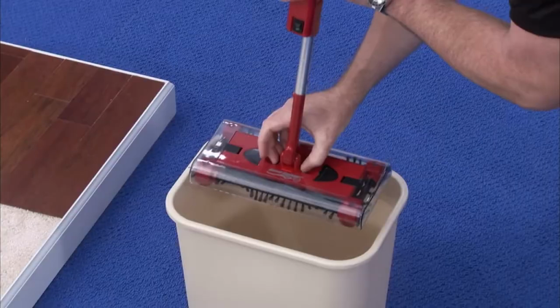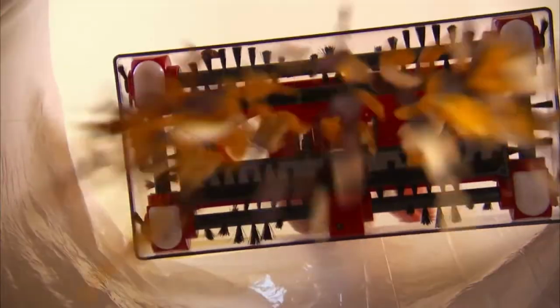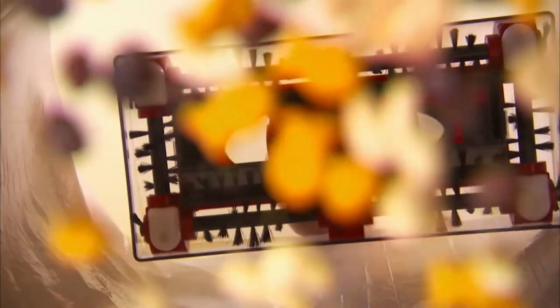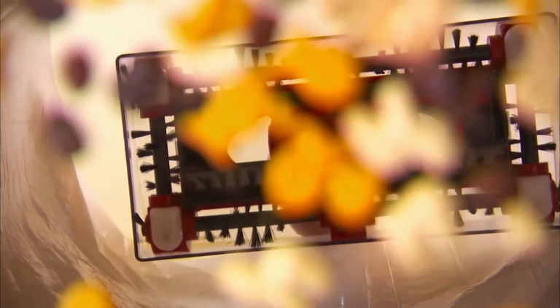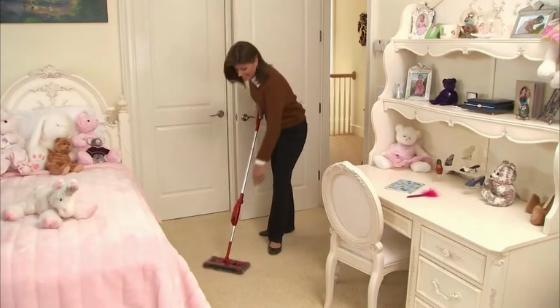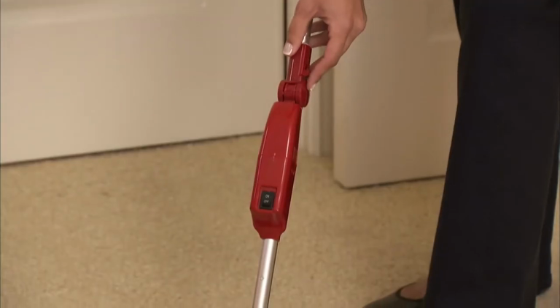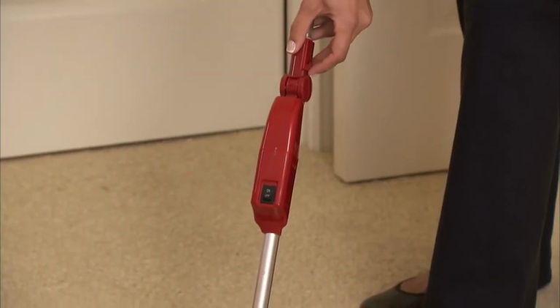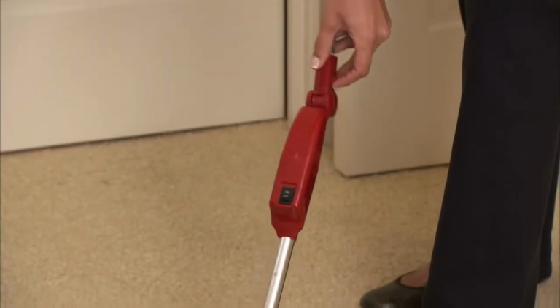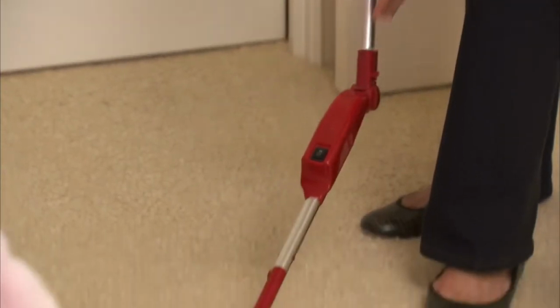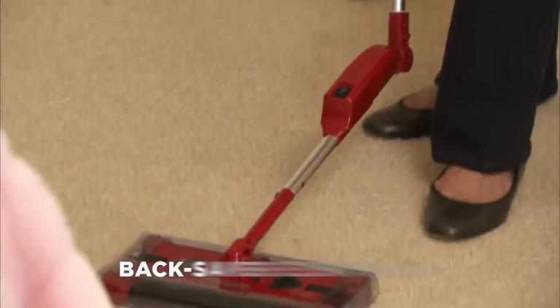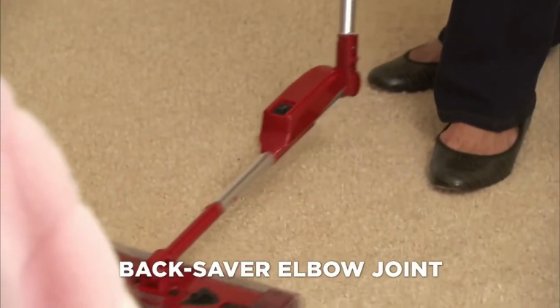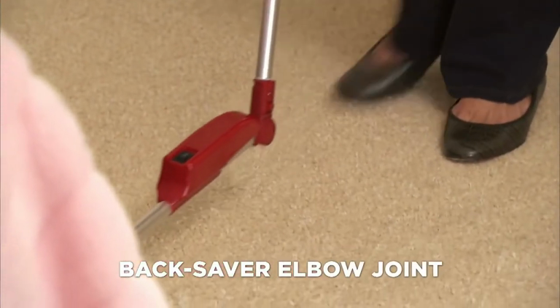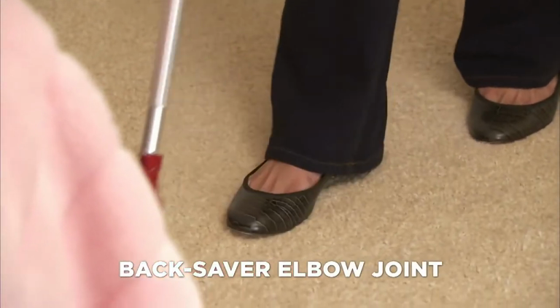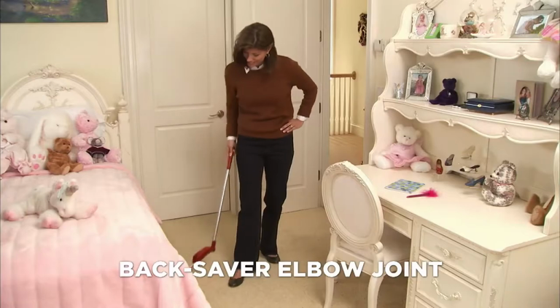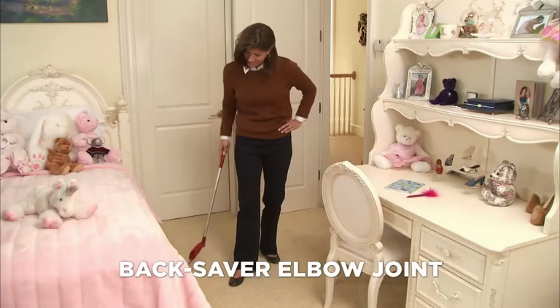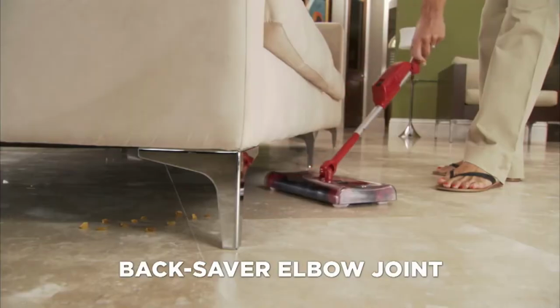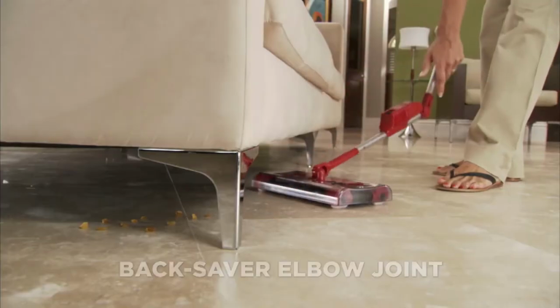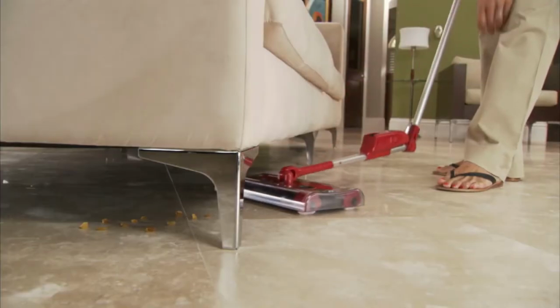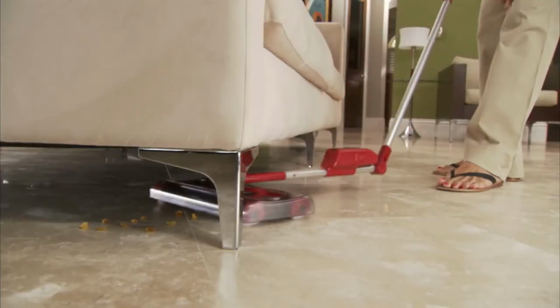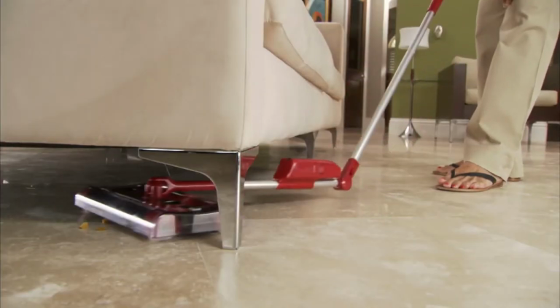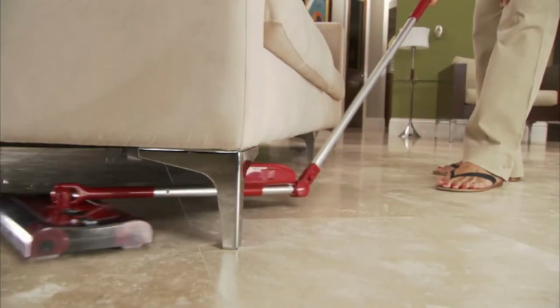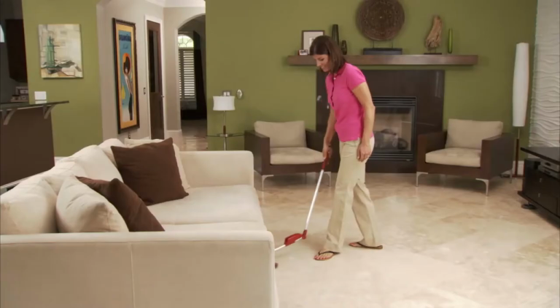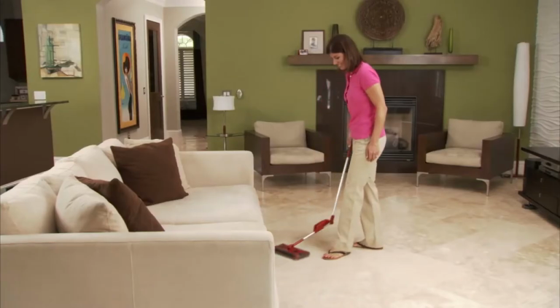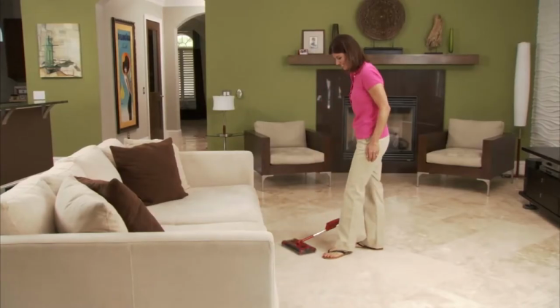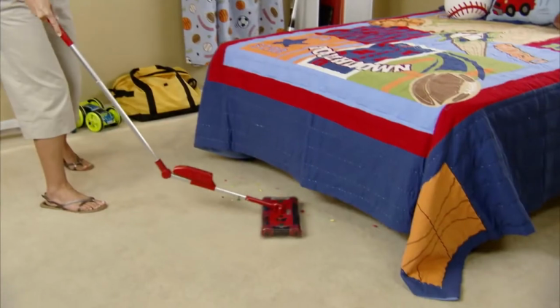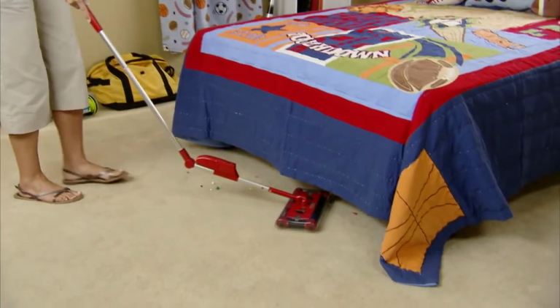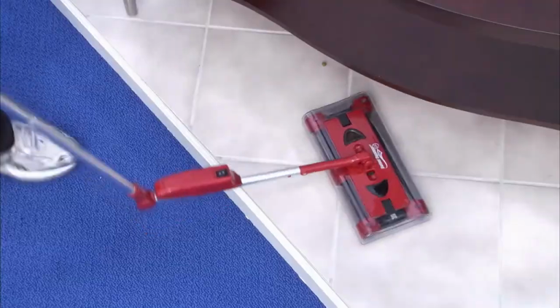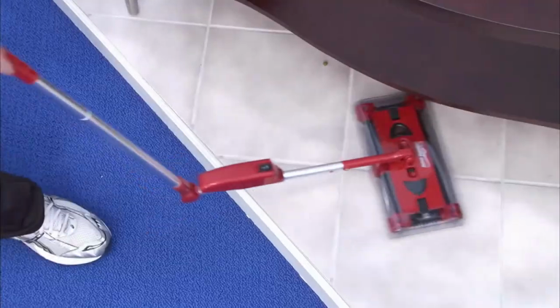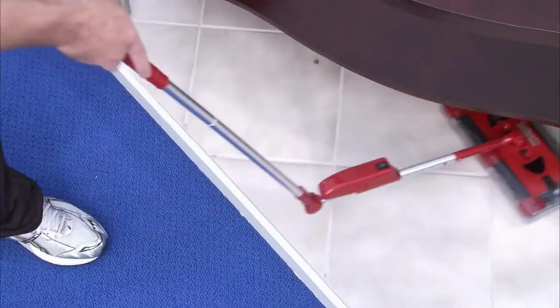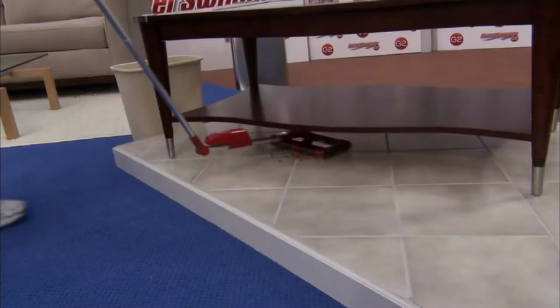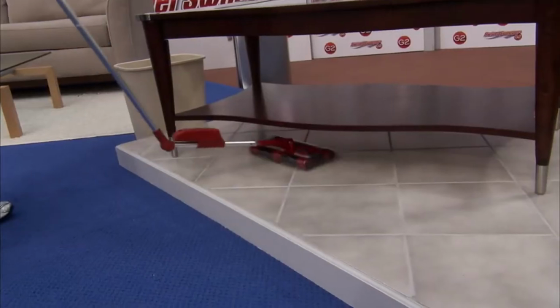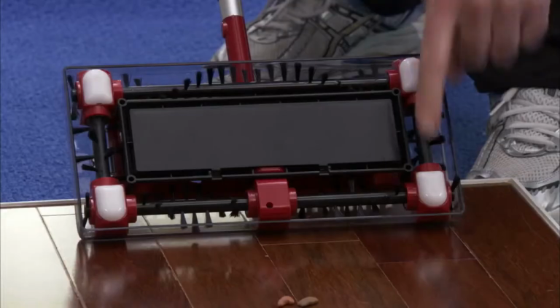One click and it's done! Because of the back-saving elbow joint, you can now clean underneath furniture without bending down. In one click, the handle bends 90 degrees, so you can clean underneath the sofa, underneath the bed, underneath the table without any extra effort.